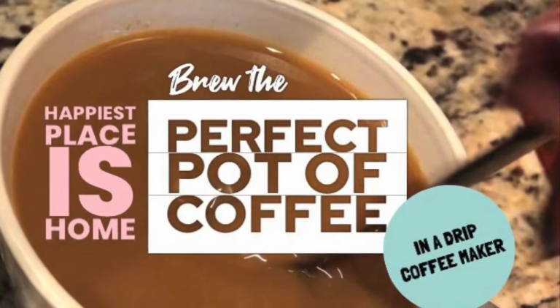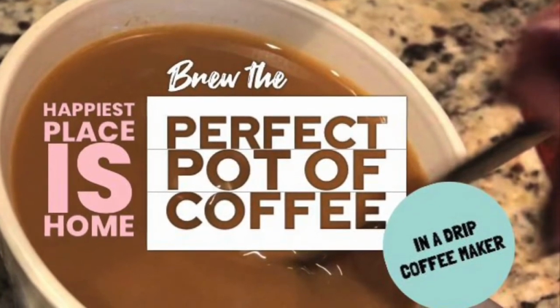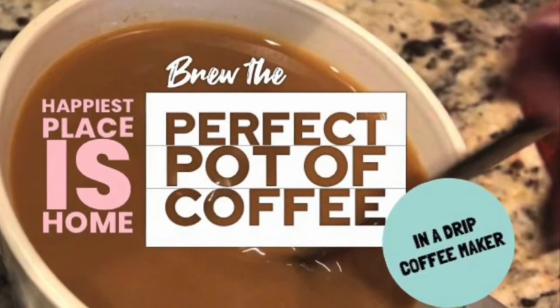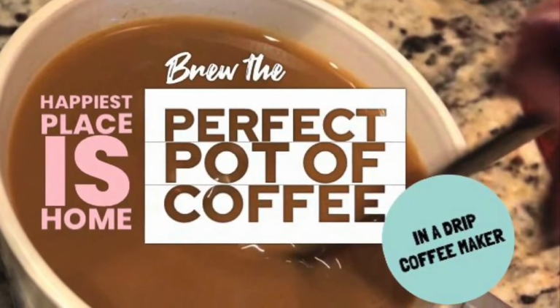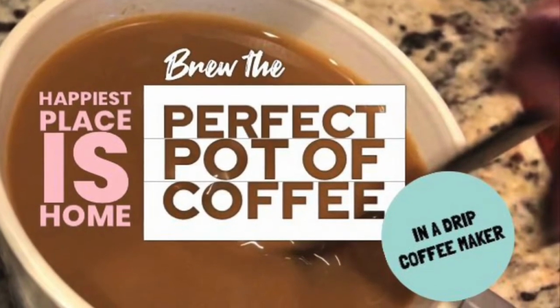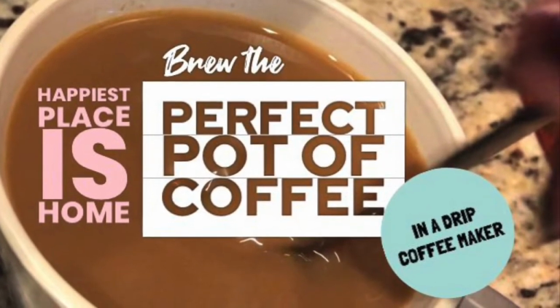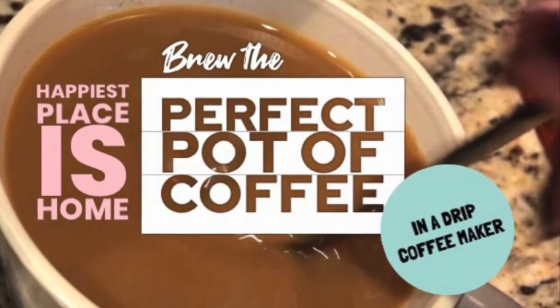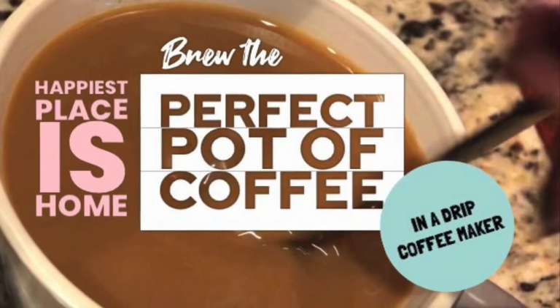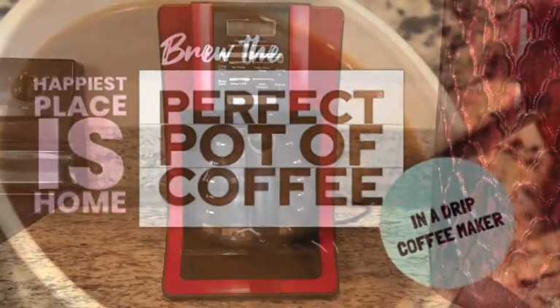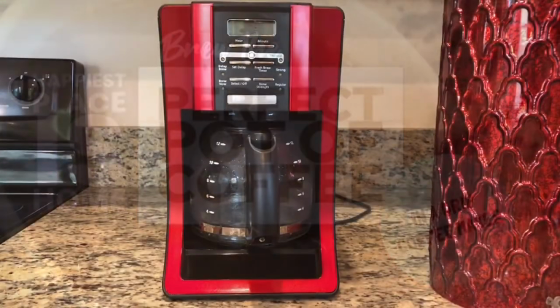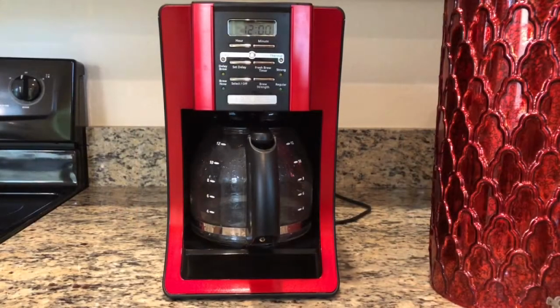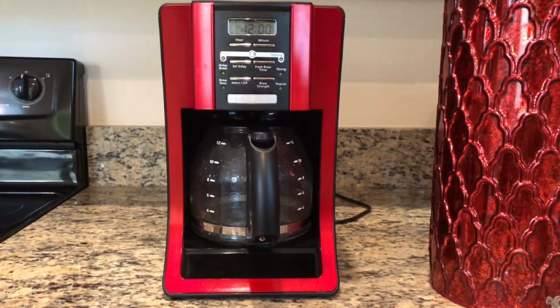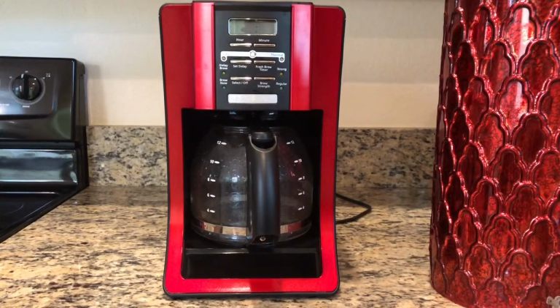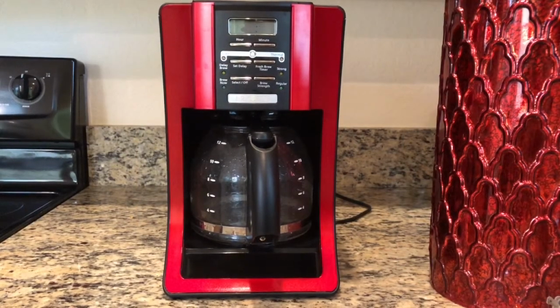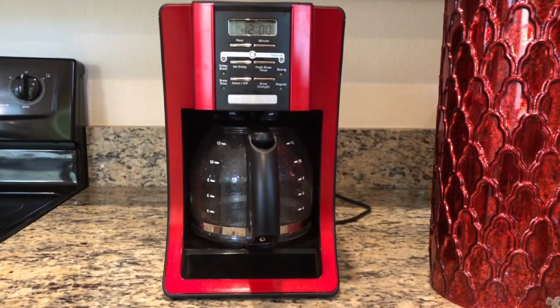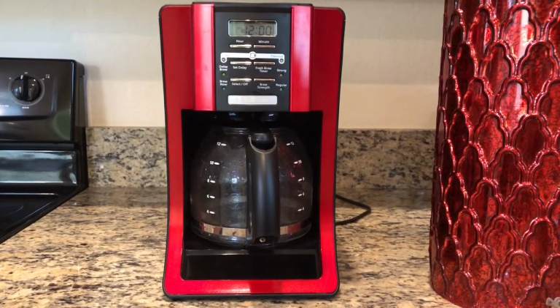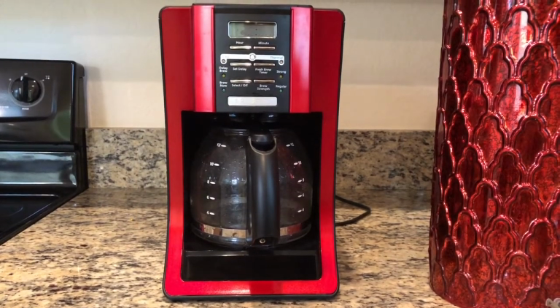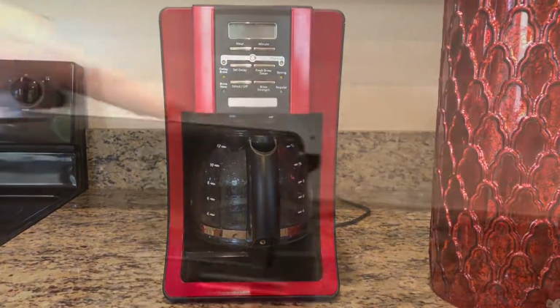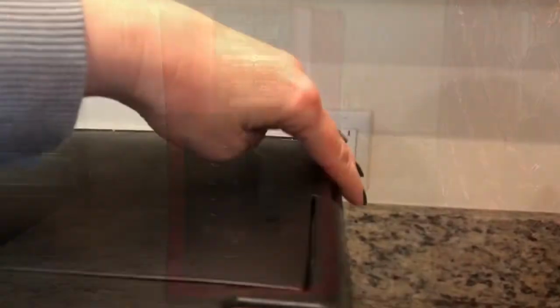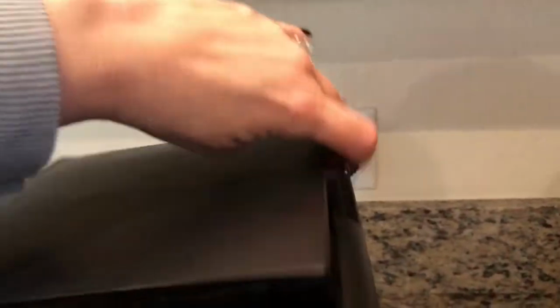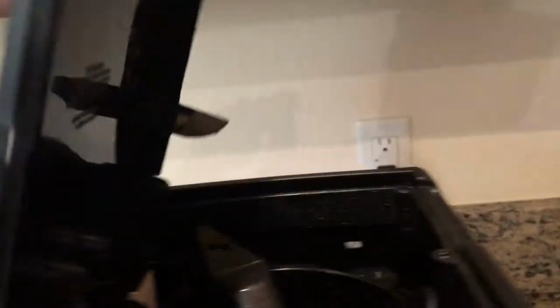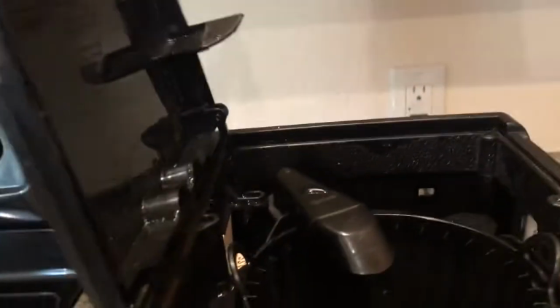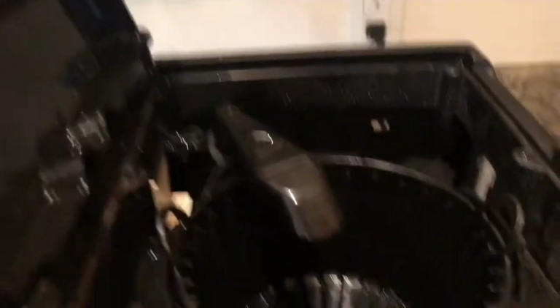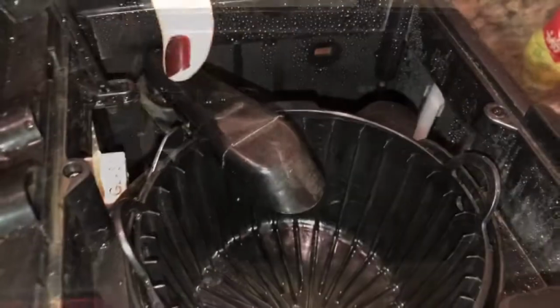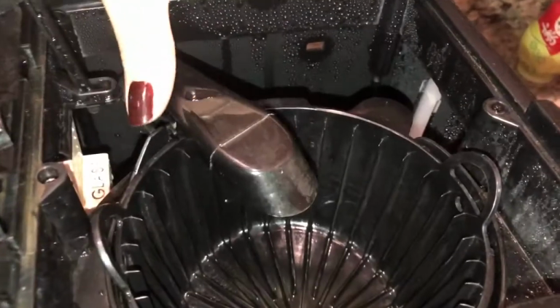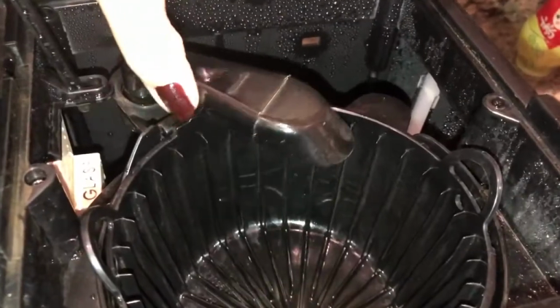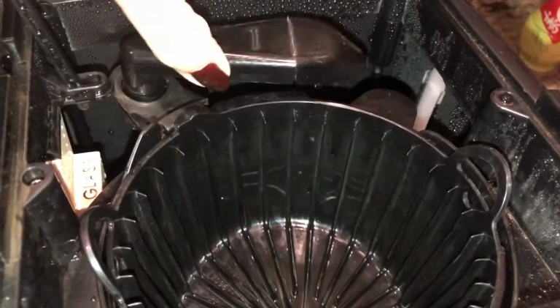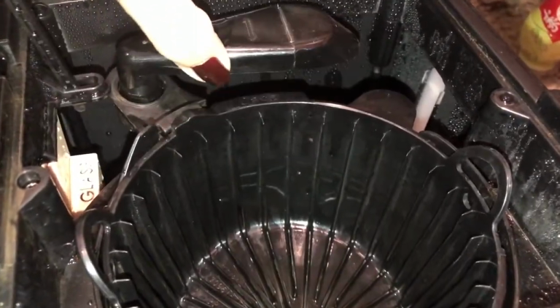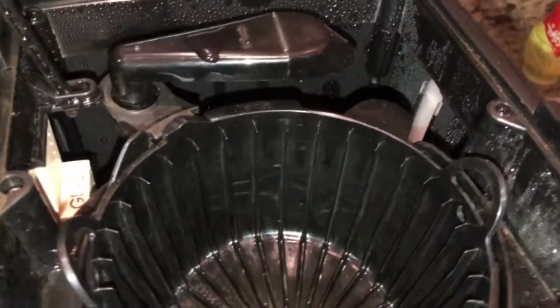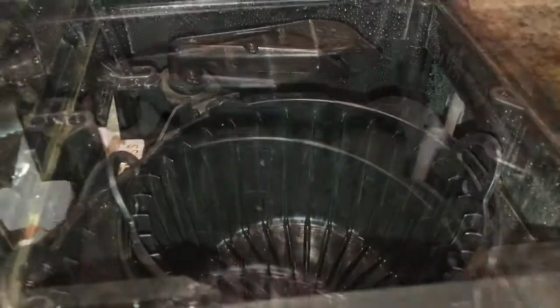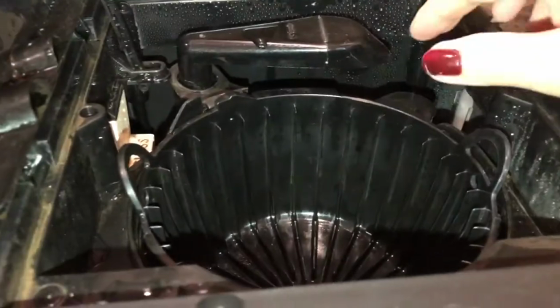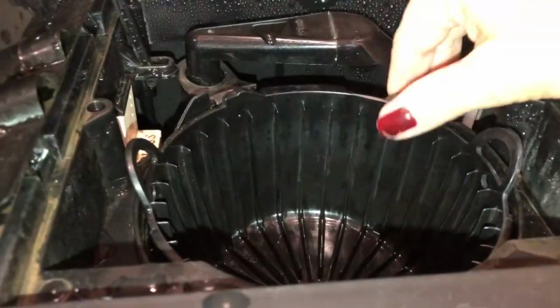Today on Happiest Places Home, we'll brew the perfect pot of coffee. To brew the perfect pot of coffee, you need an automatic drip coffee maker. They're very simple to use, but what we're showing you here today is the little details that make it great.